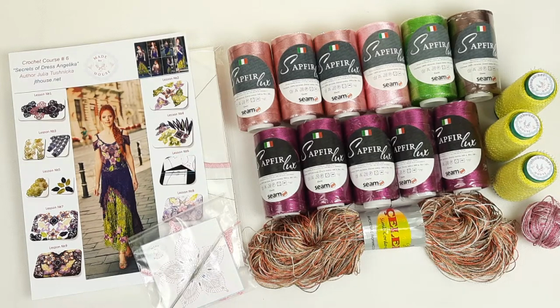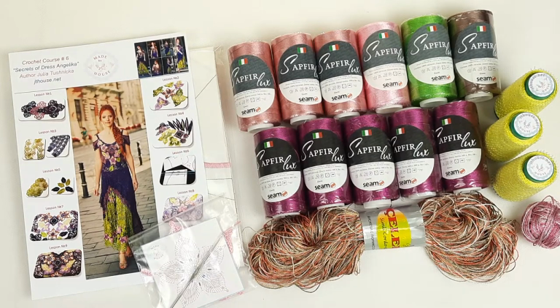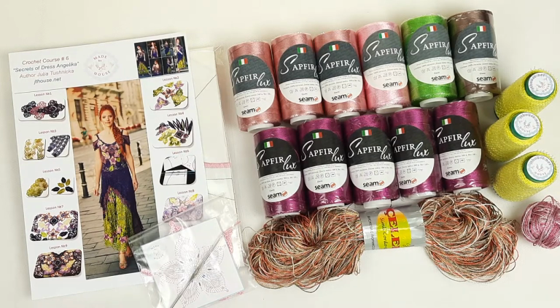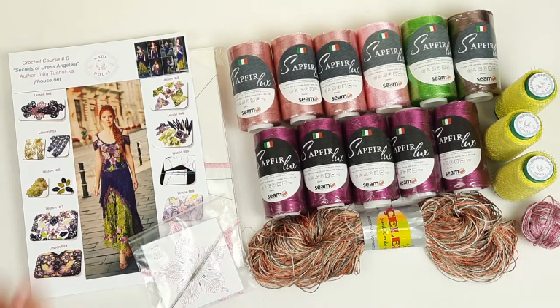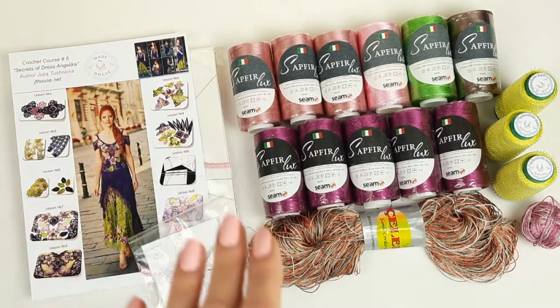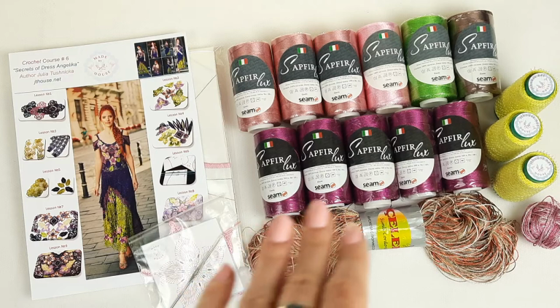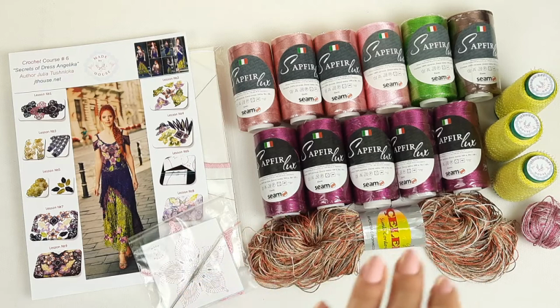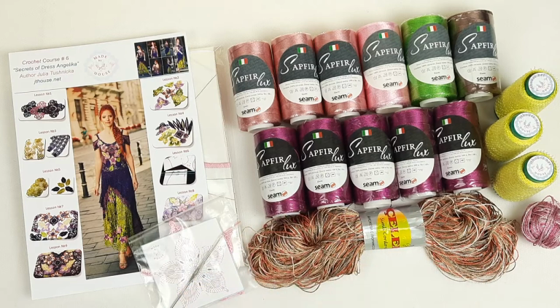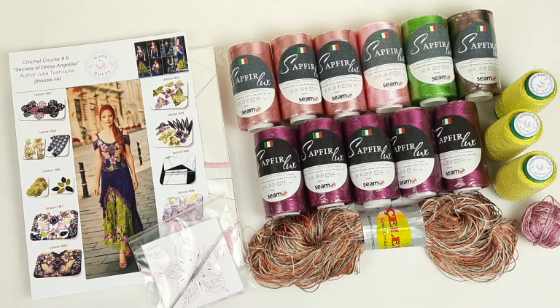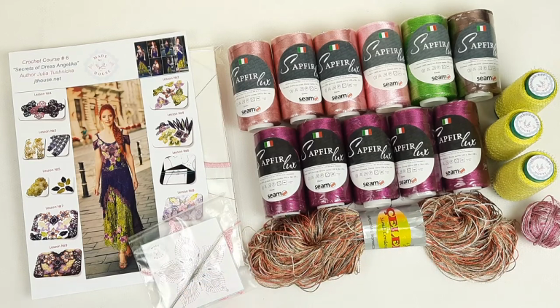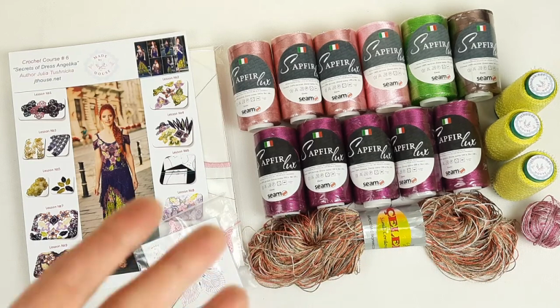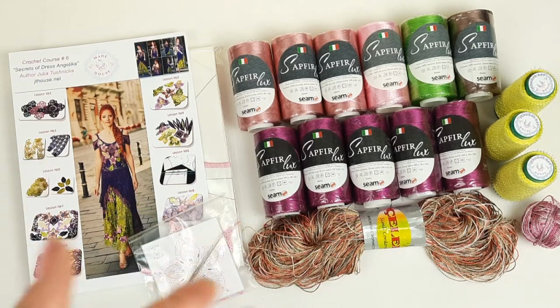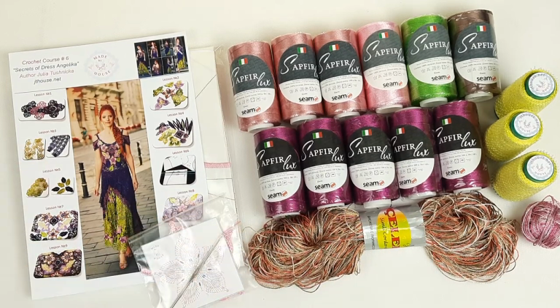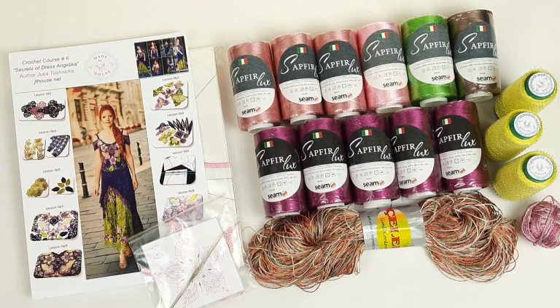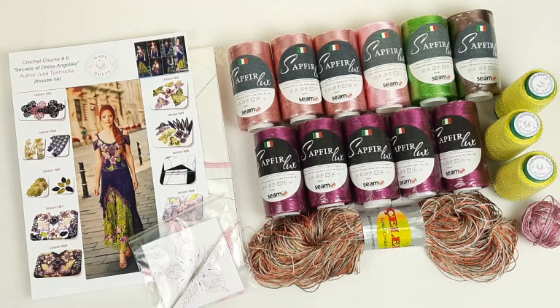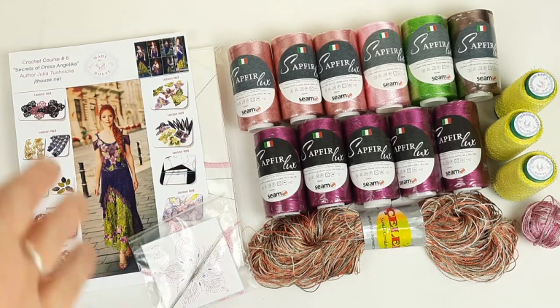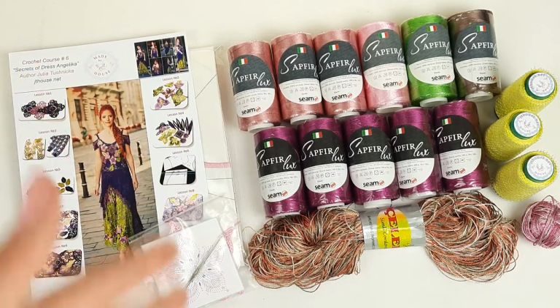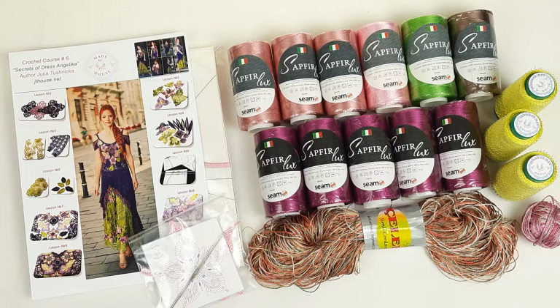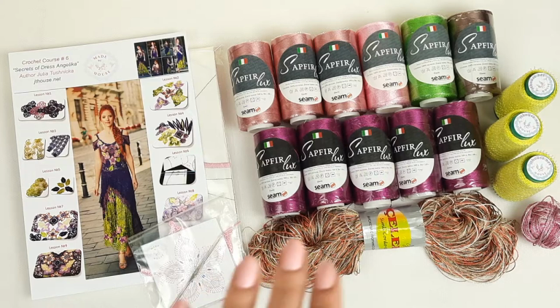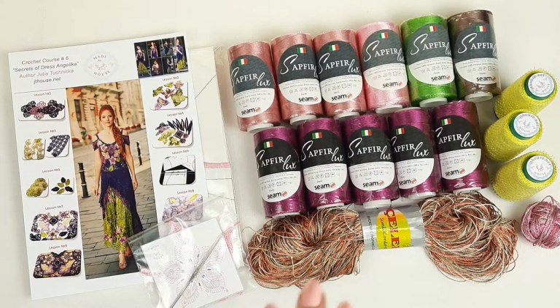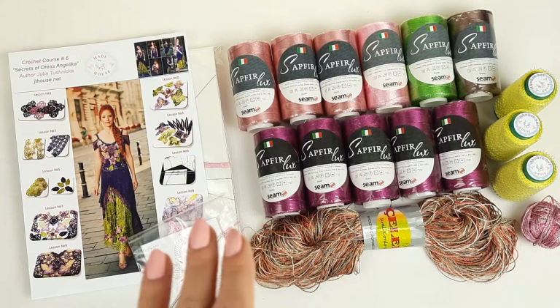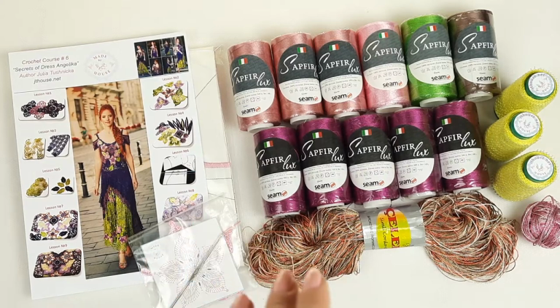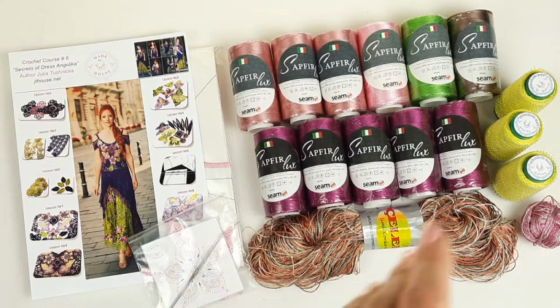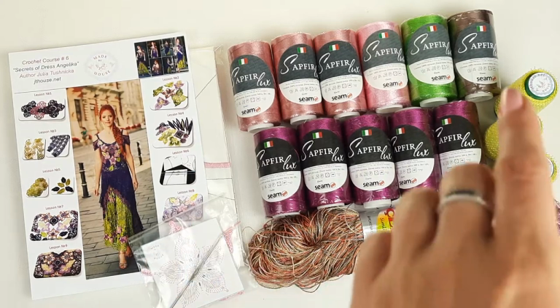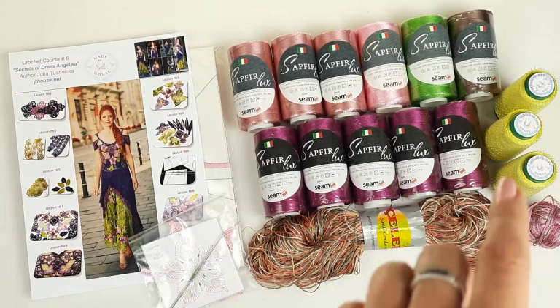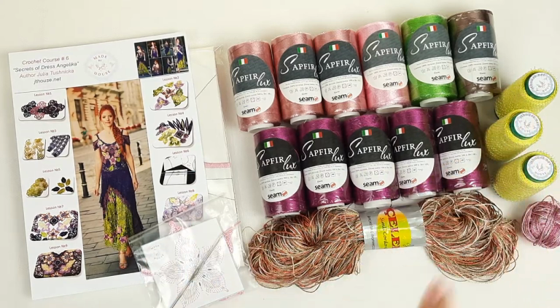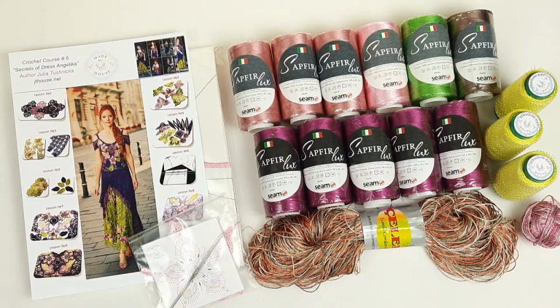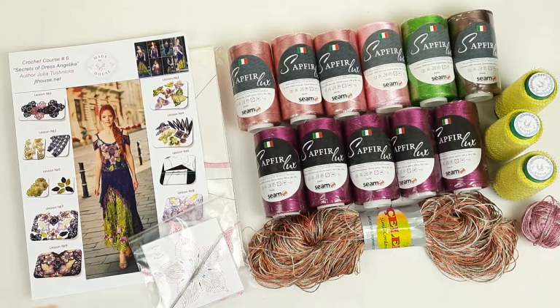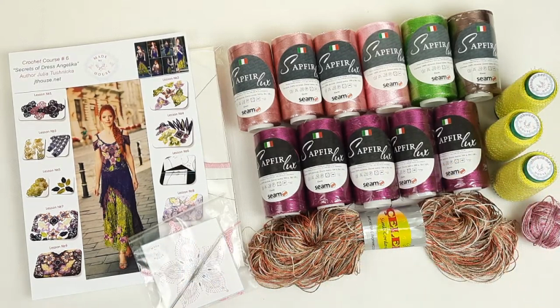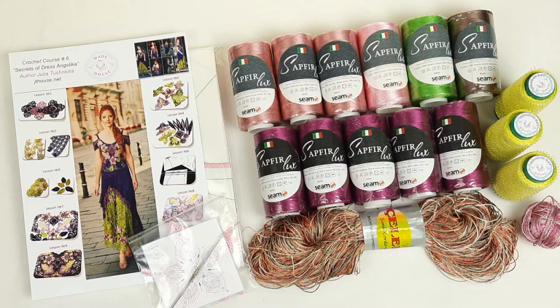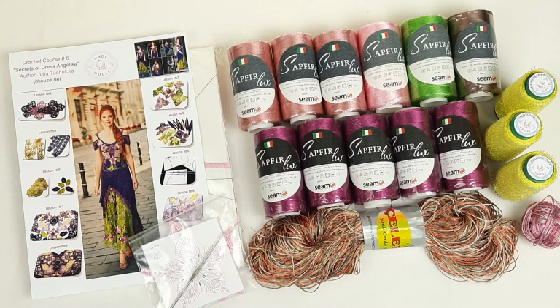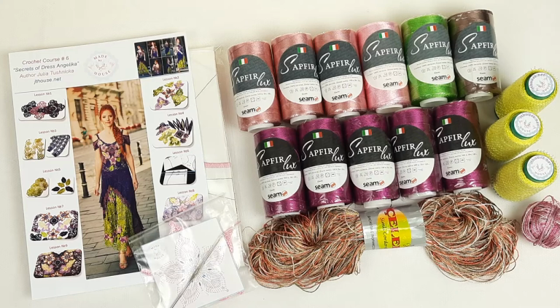So what we have here: beautiful thread Sapphire Luxe. I will tell you more about colors and show them closer. We have thread Chelabi and Italian viscose. So we are making this dress Angelica.